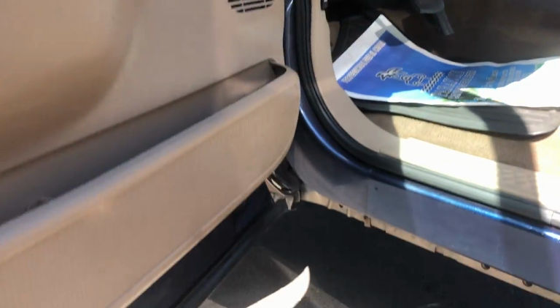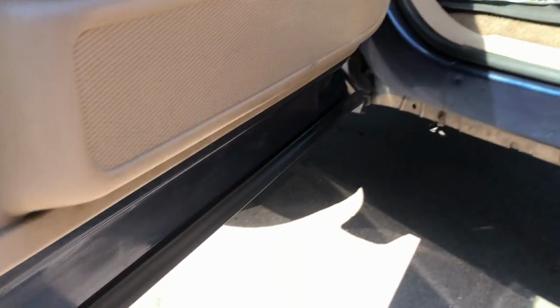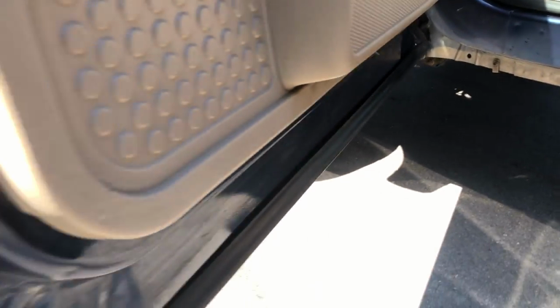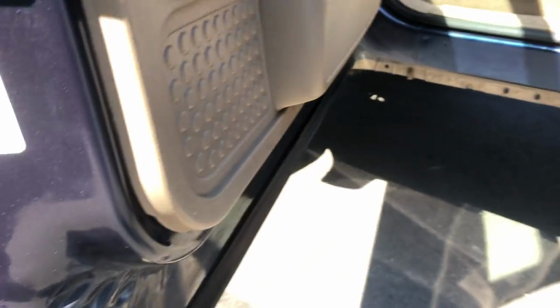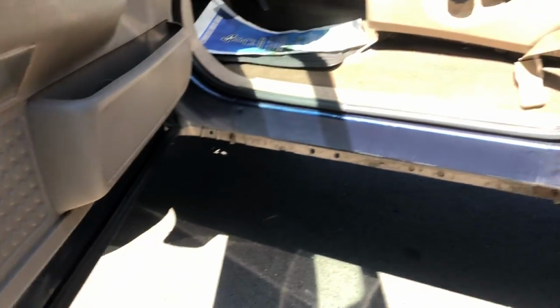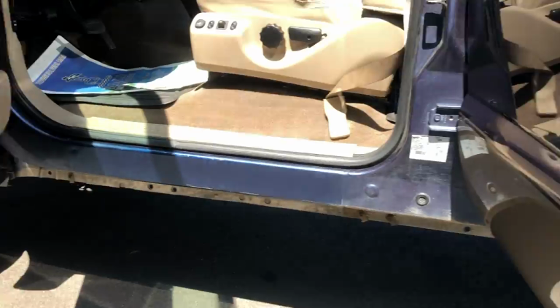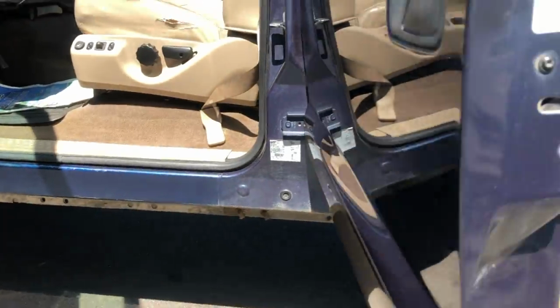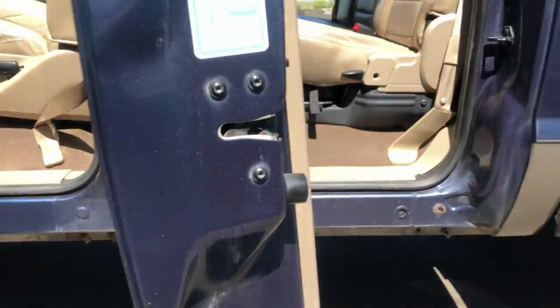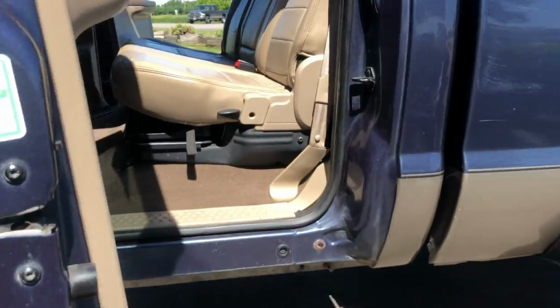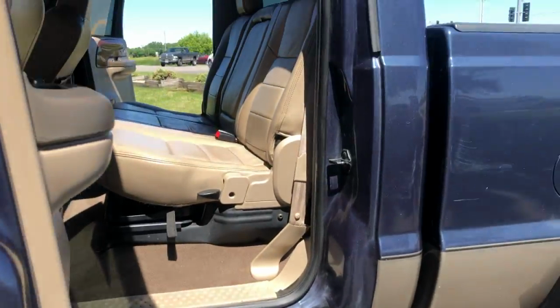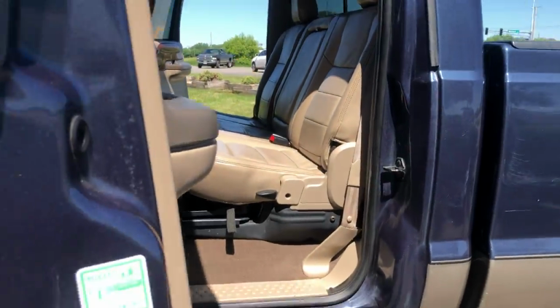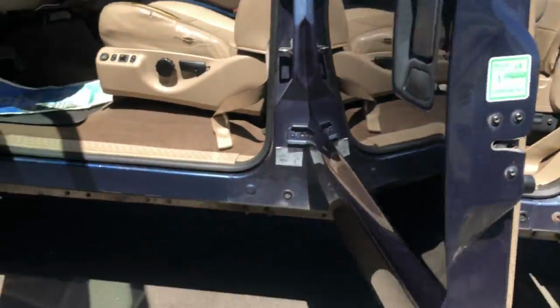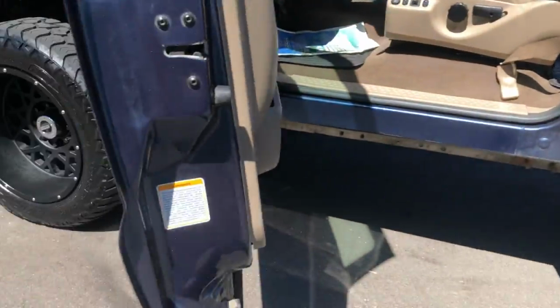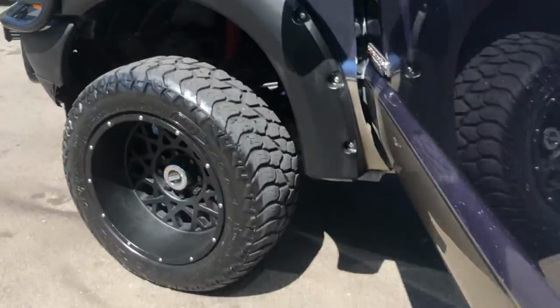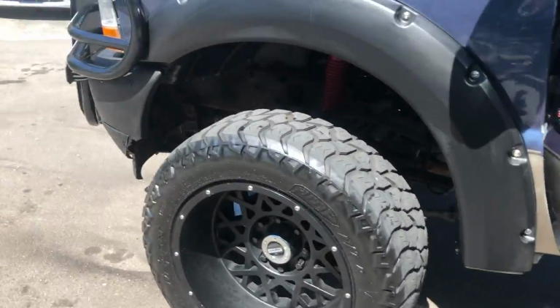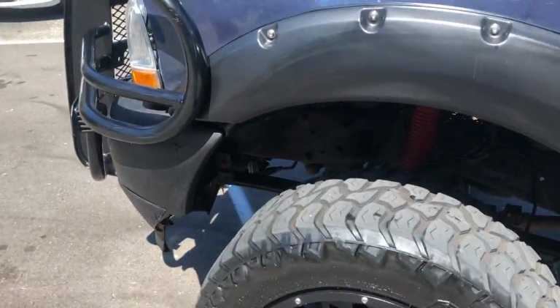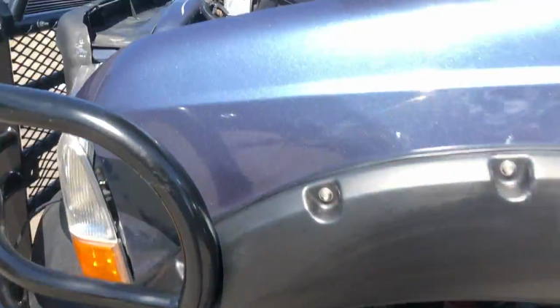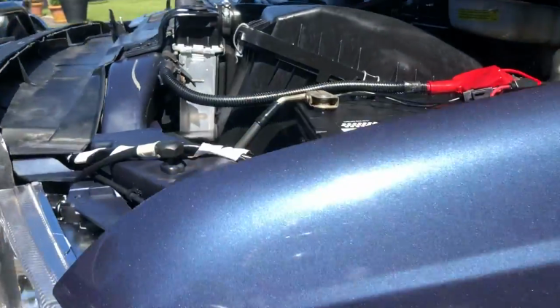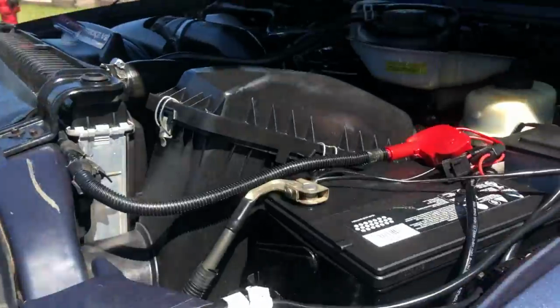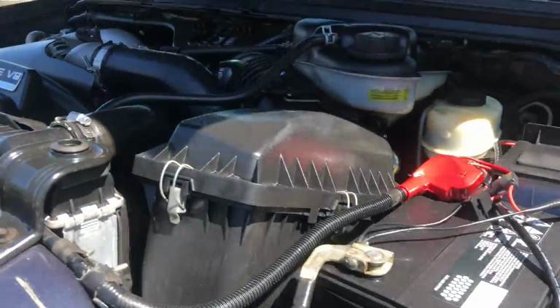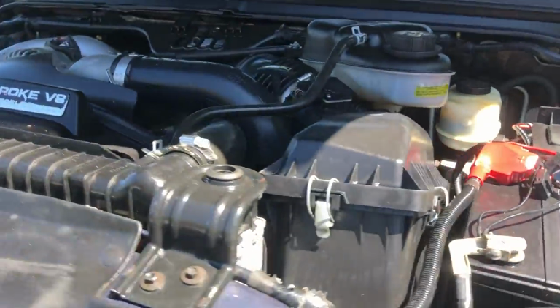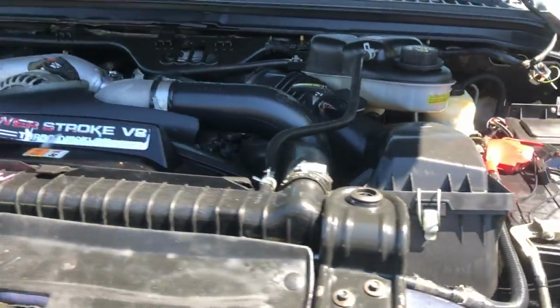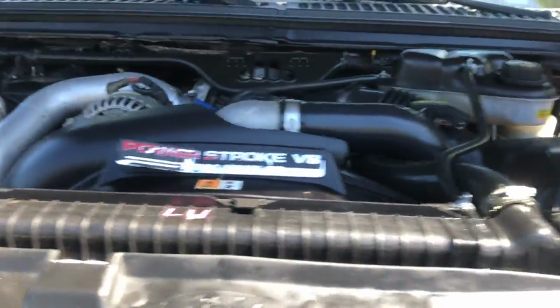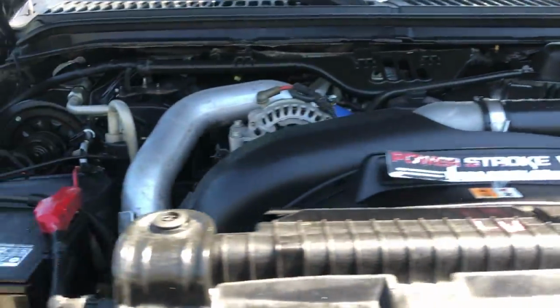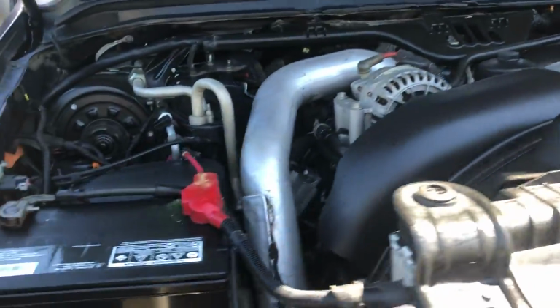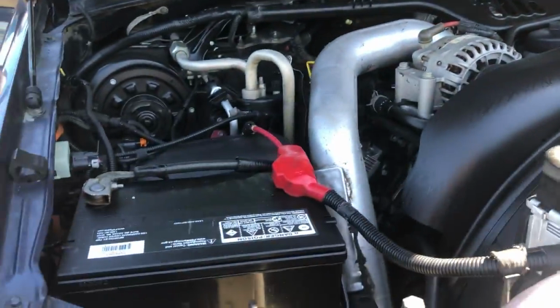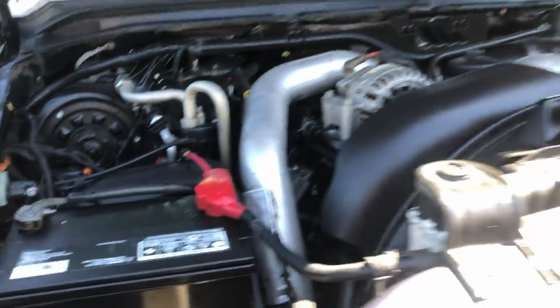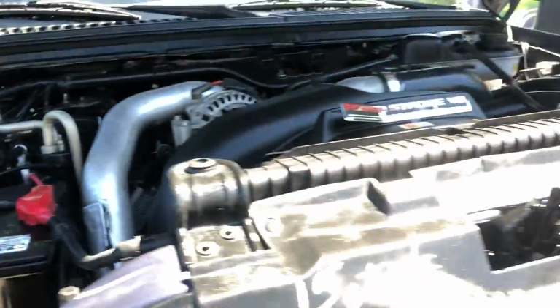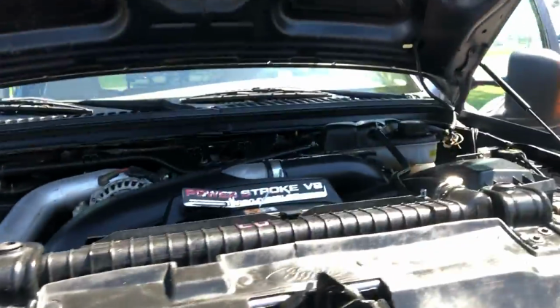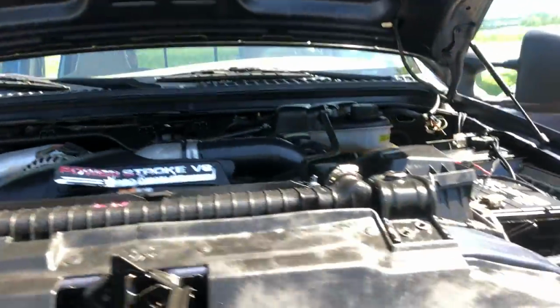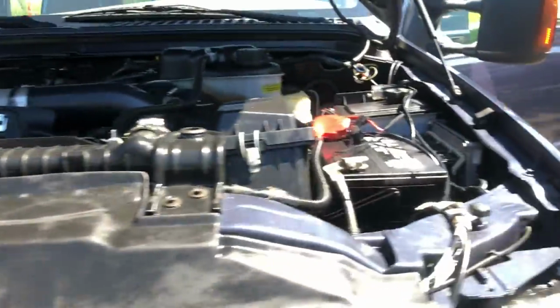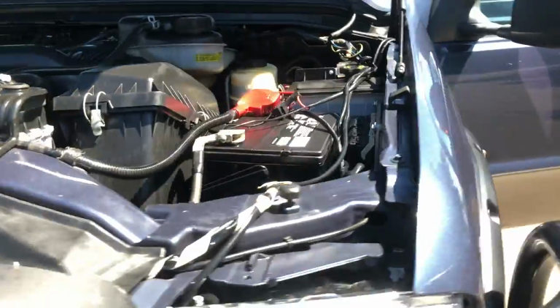Under the doors, the rockers and the cap corners are in really nice shape. Under the hood, Power Stroke 6.0. Good batteries. Vehicle starts right up, no issues.